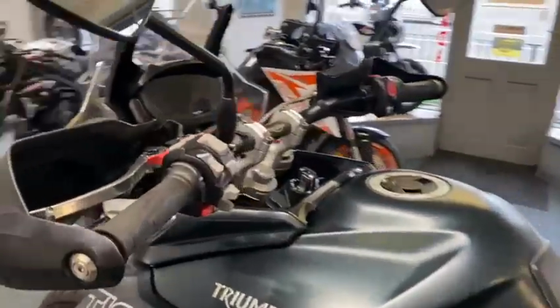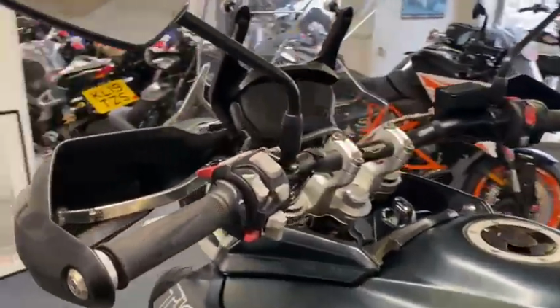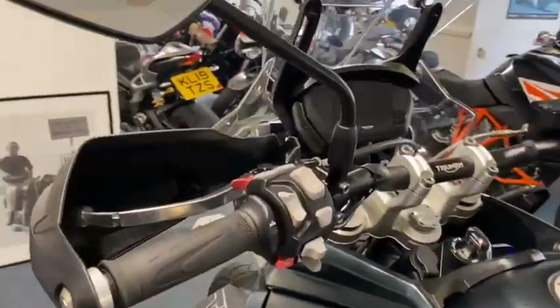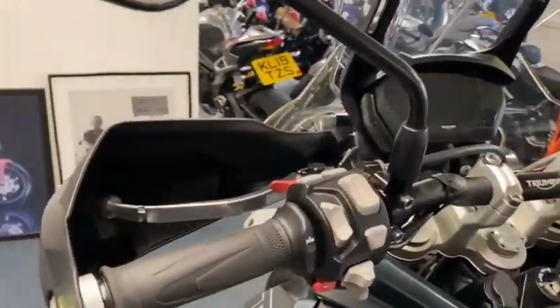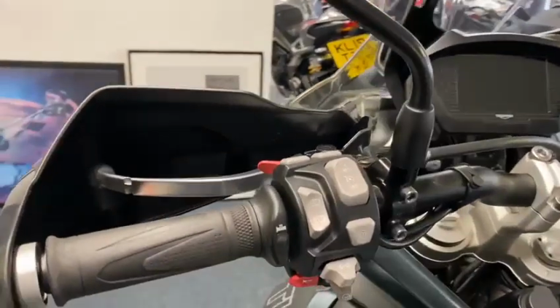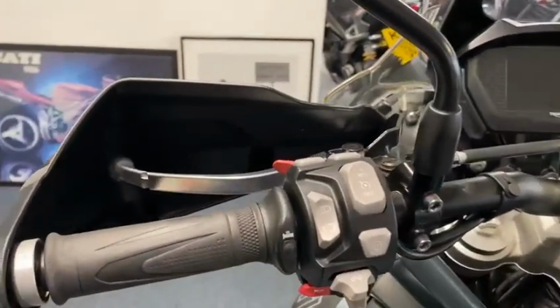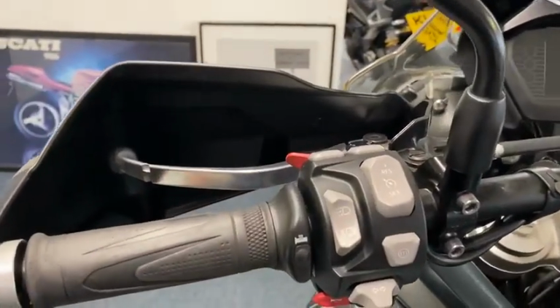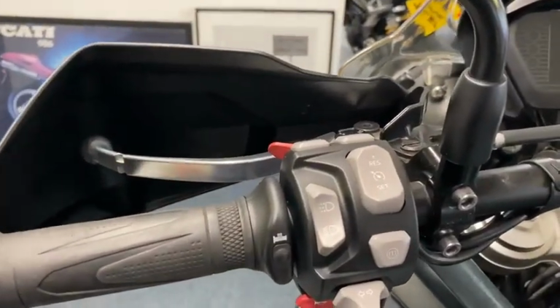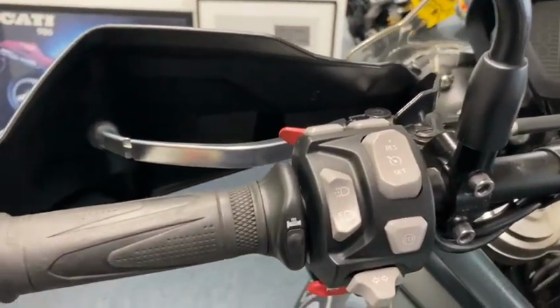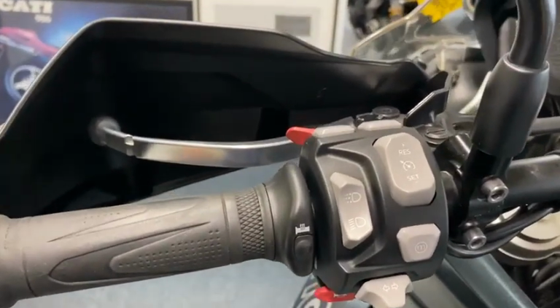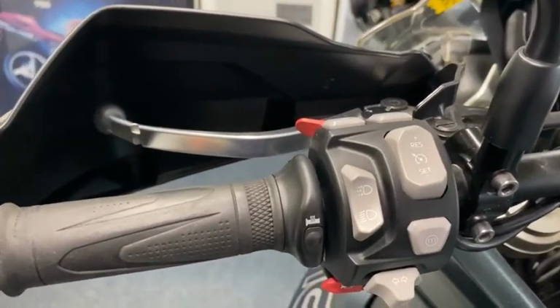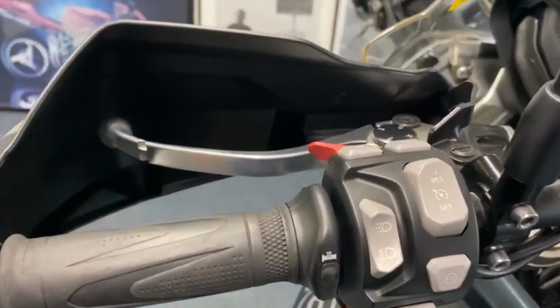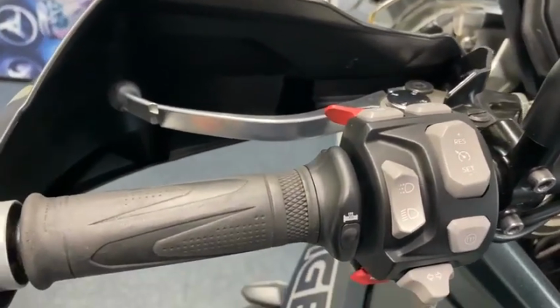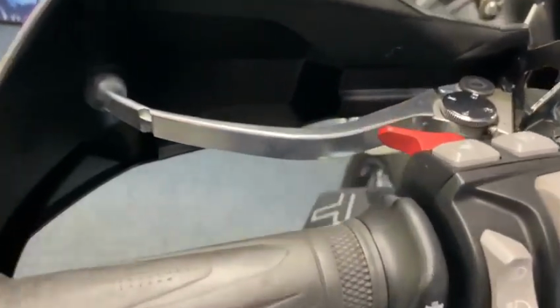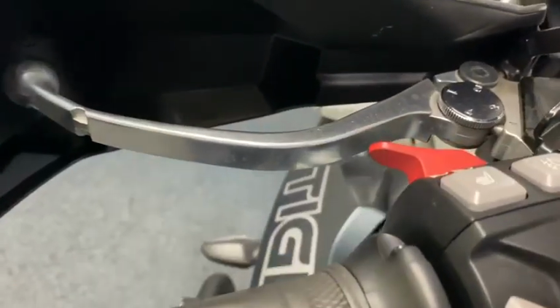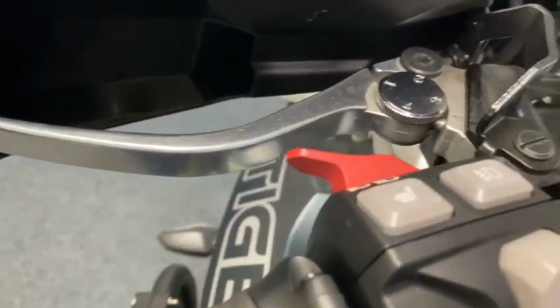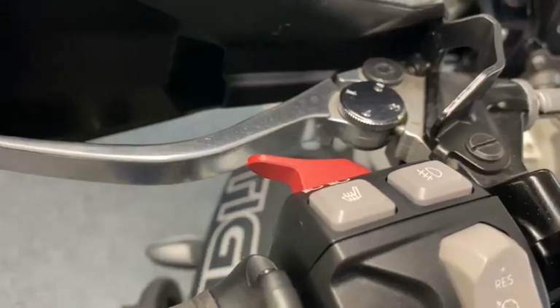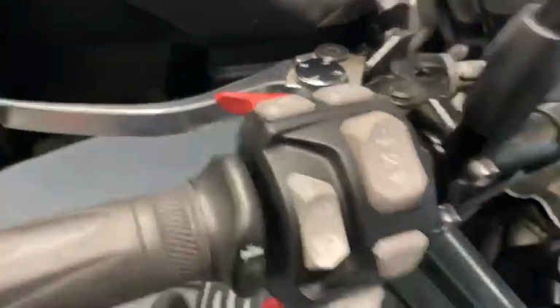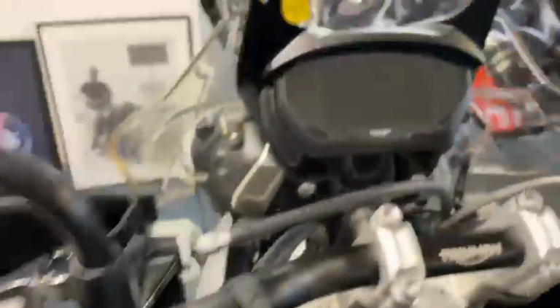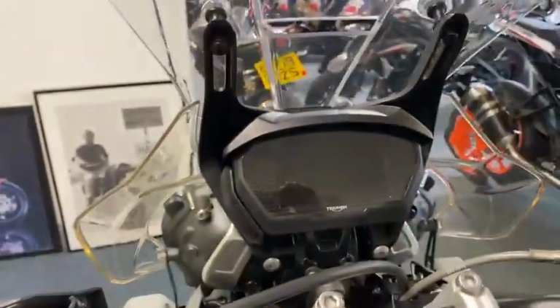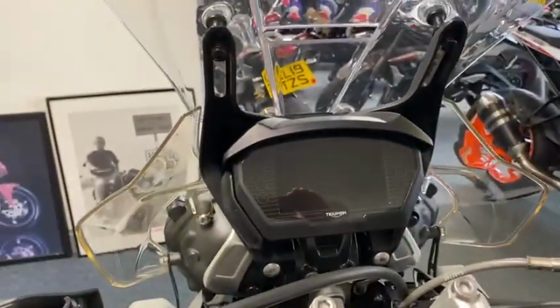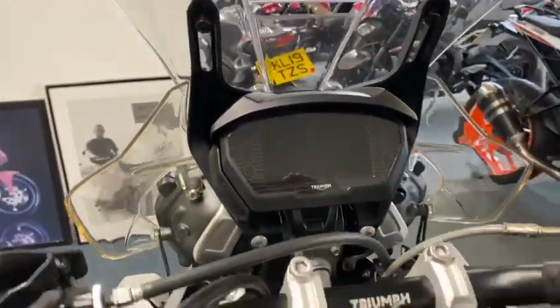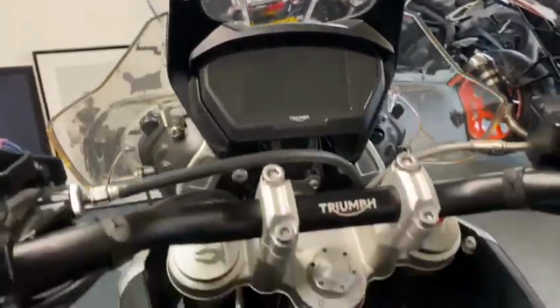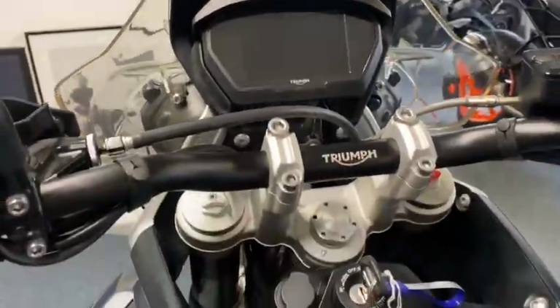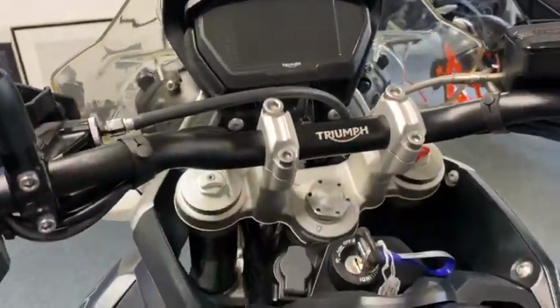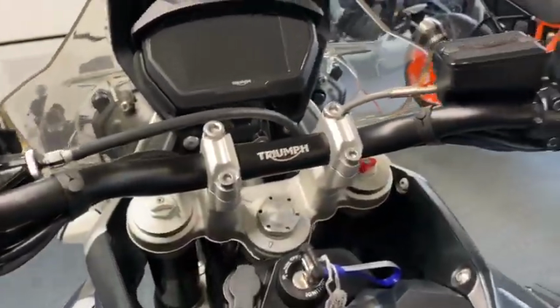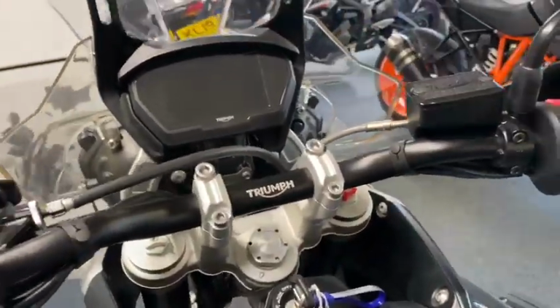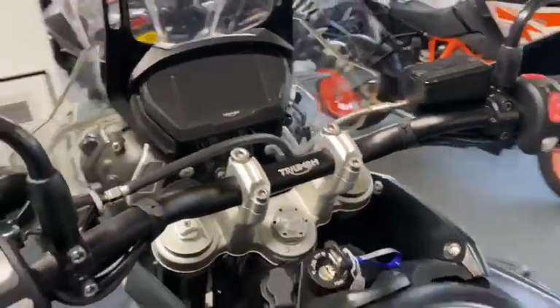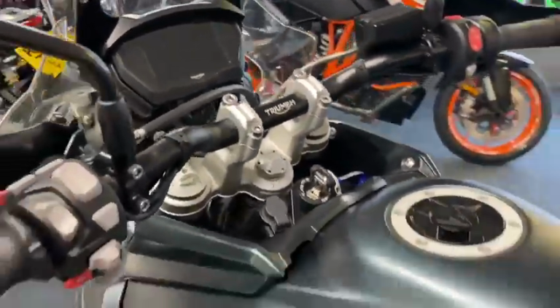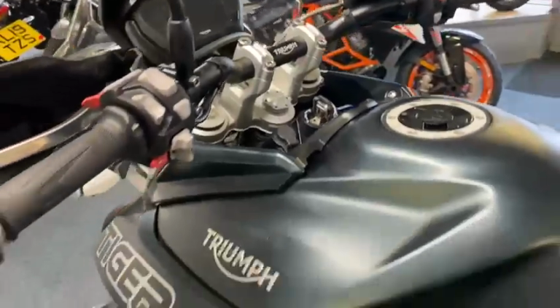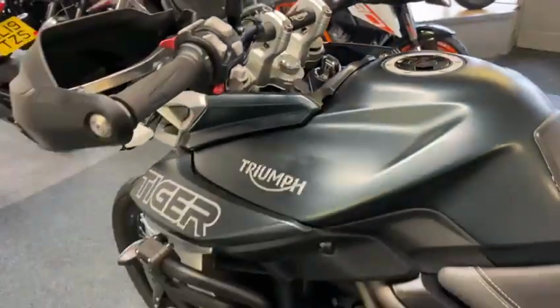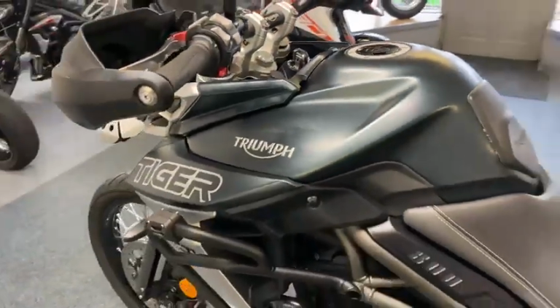No marks or scratches anywhere that I can see, absolutely lovely. Got everything on there — you've got your cruise control, heated grips, heated seat, TFT dash. Yeah, an absolute beauty.